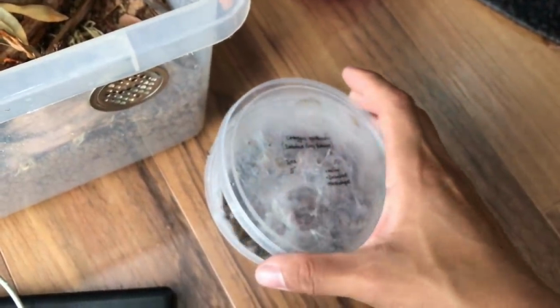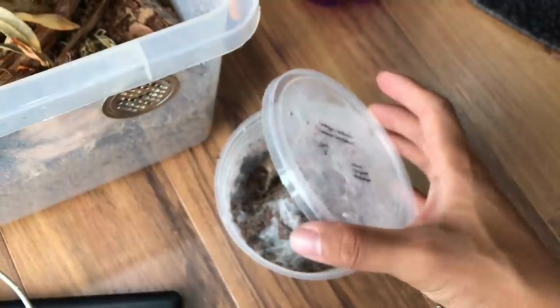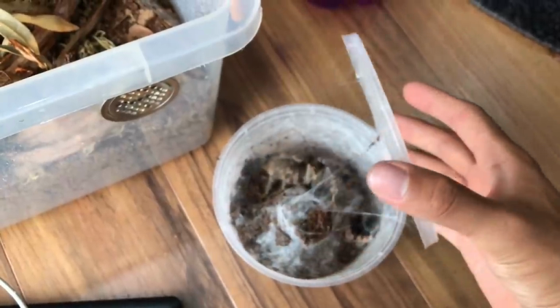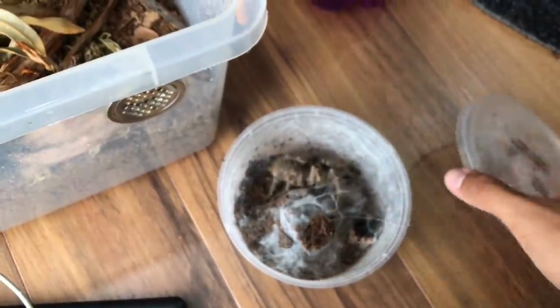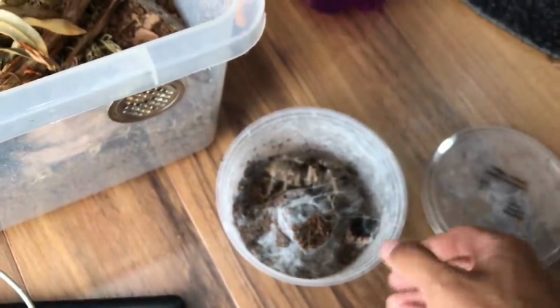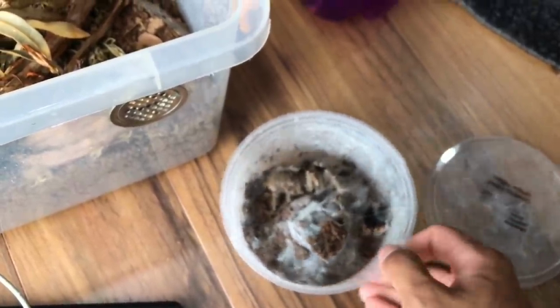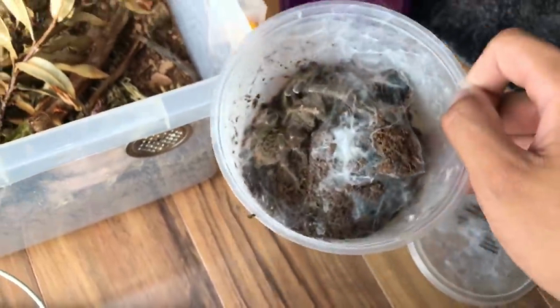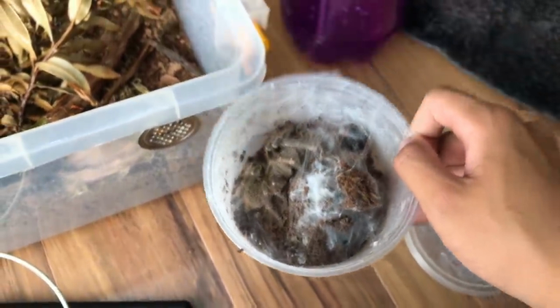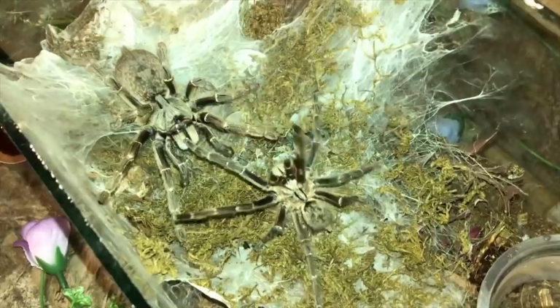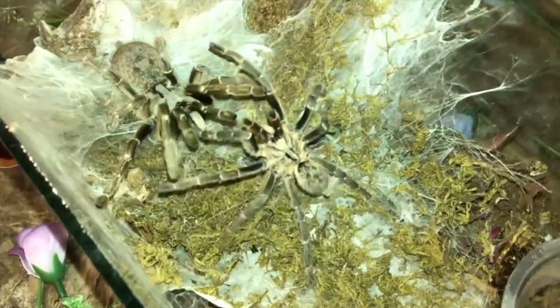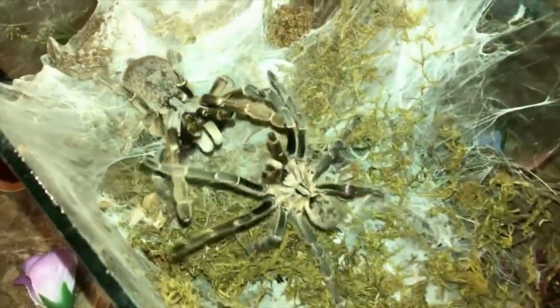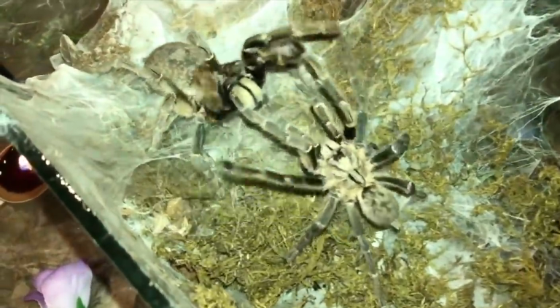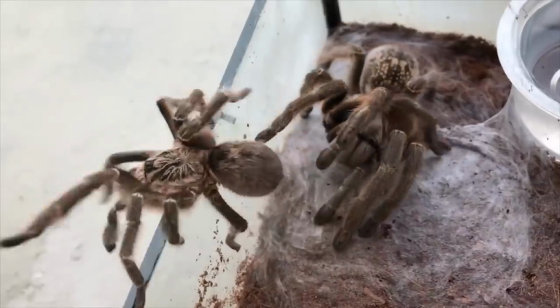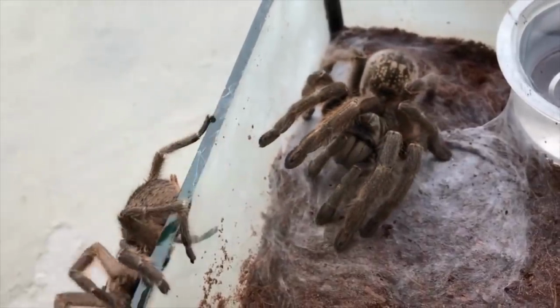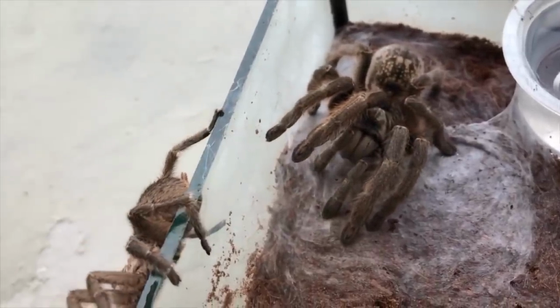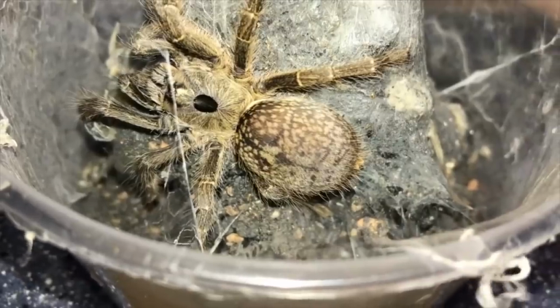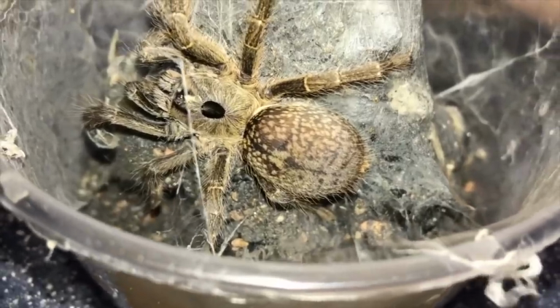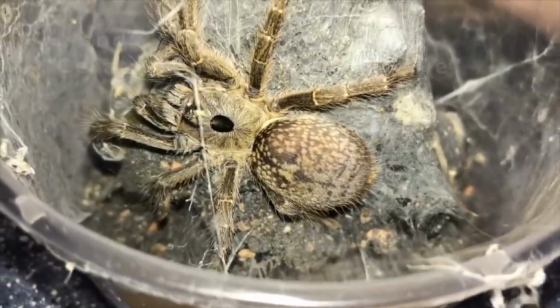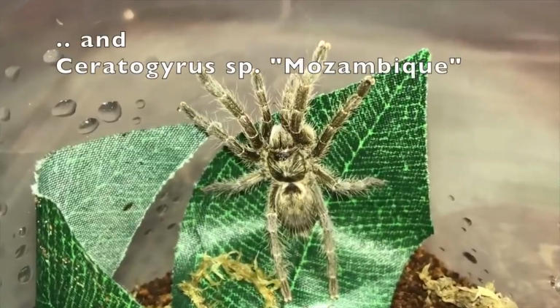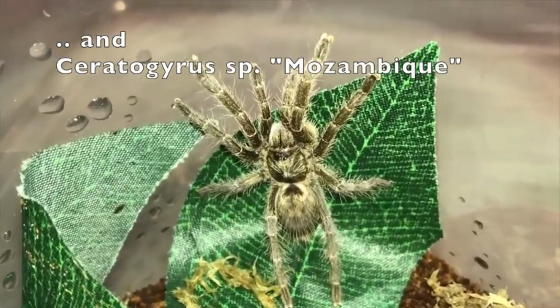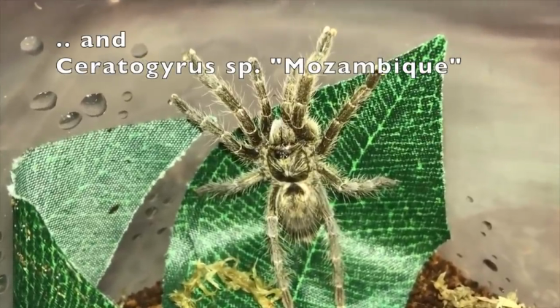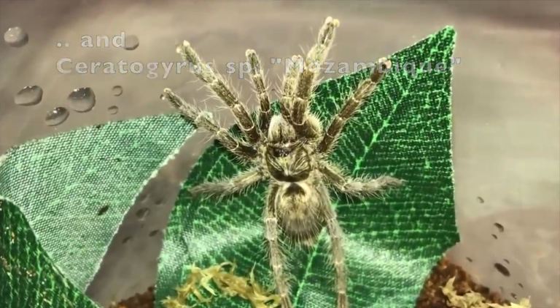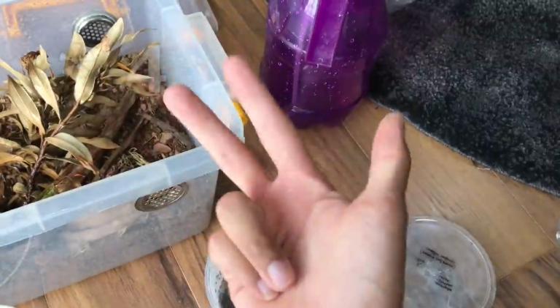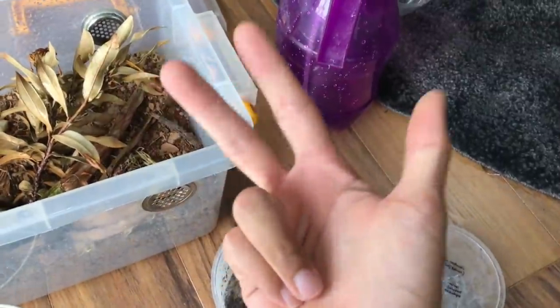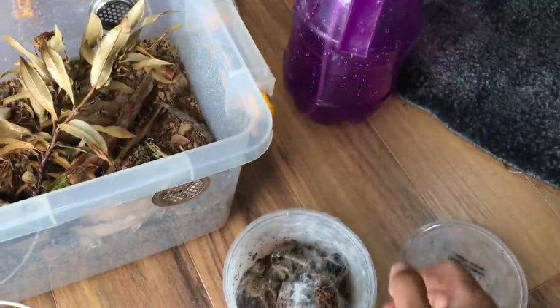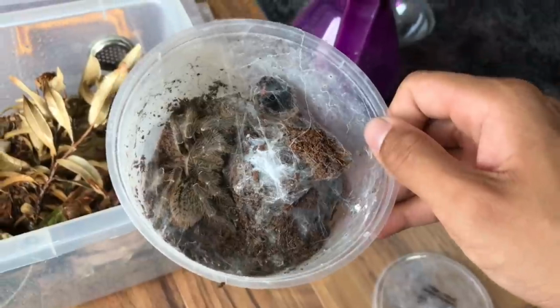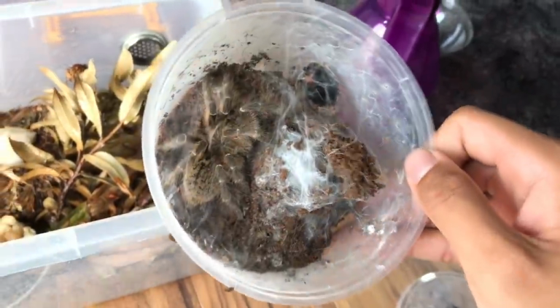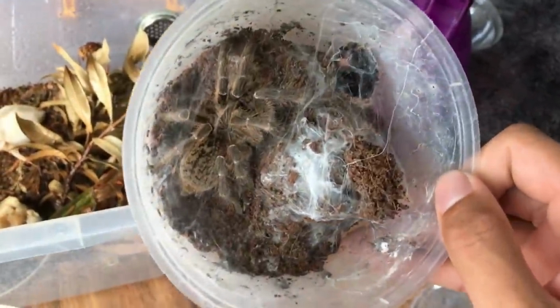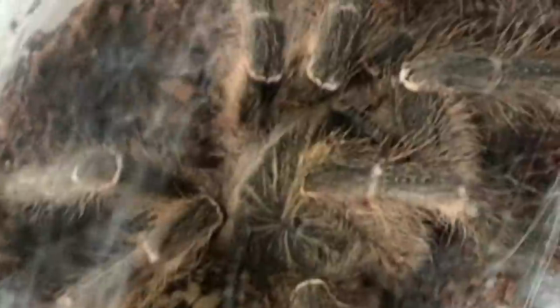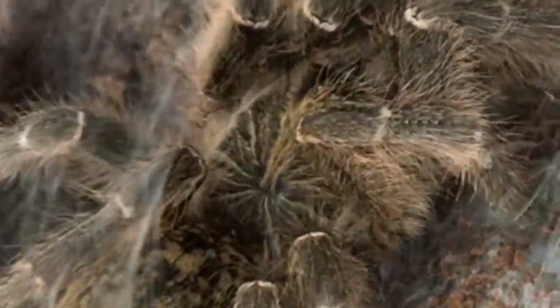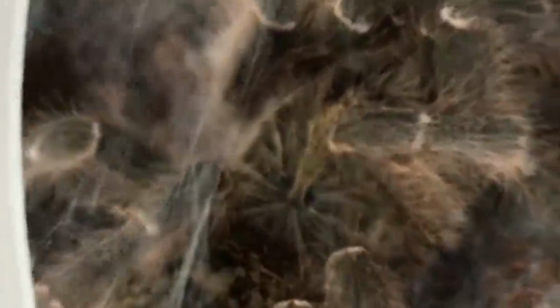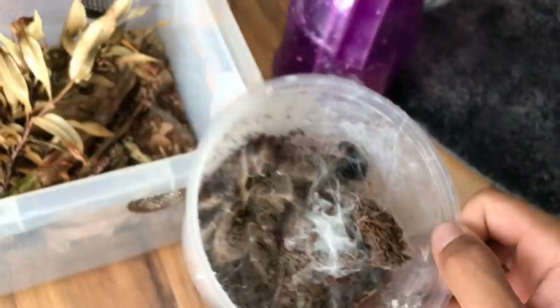I'm so glad I have this one because this is my only meridionalis. I have Ceratogyrus darlingi, Ceratogyrus marshalli, and Ceratogyrus sandri — already three Ceratogyrus. And this is one of the Ceratogyrus that does not have a horn.